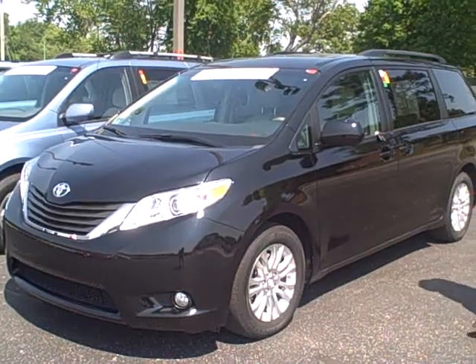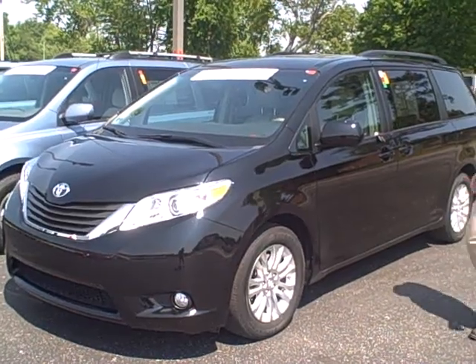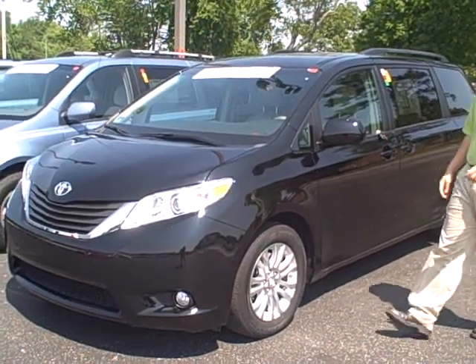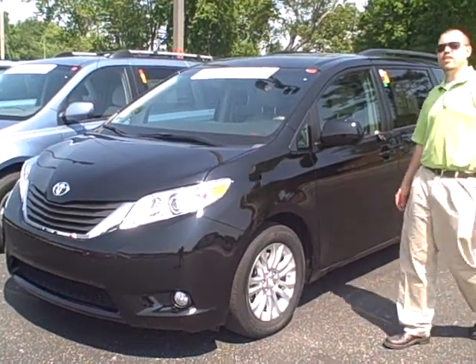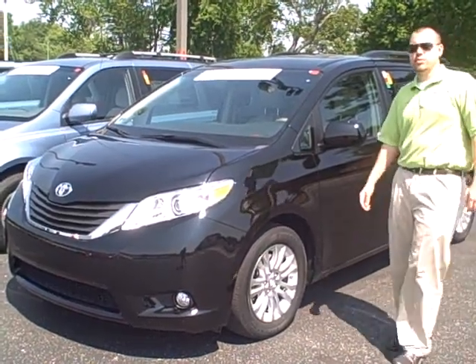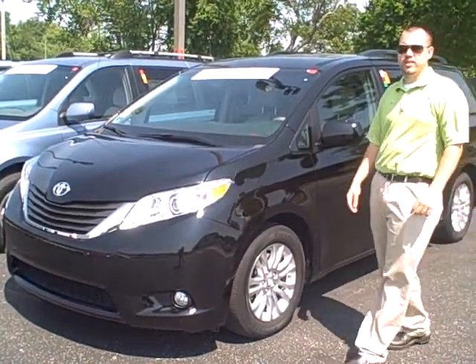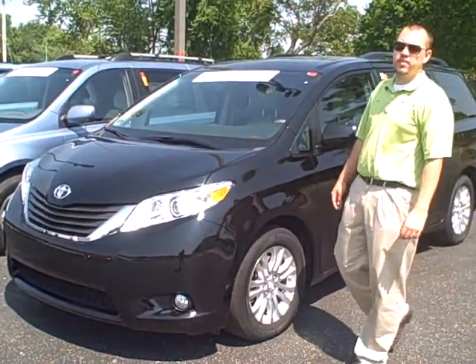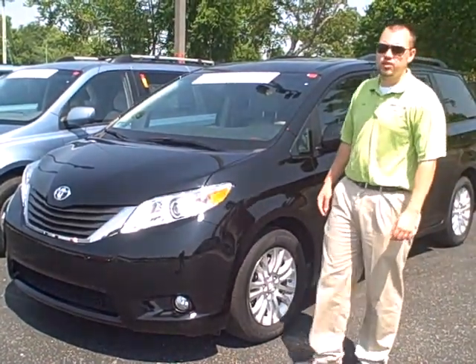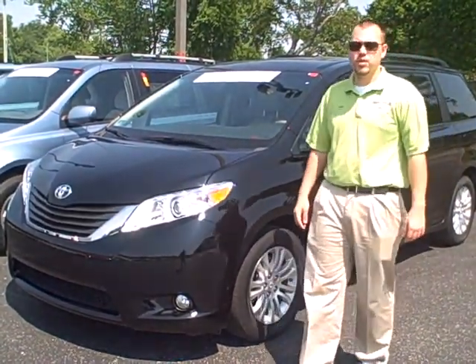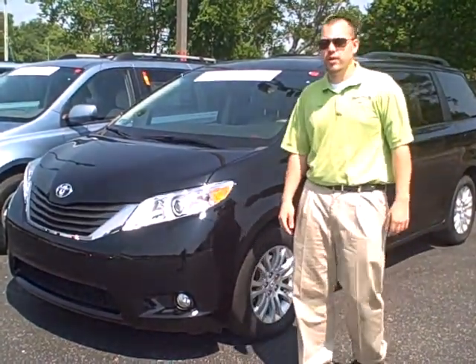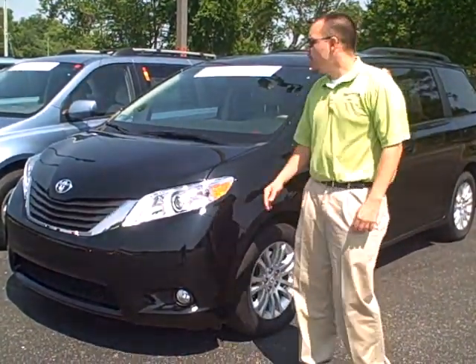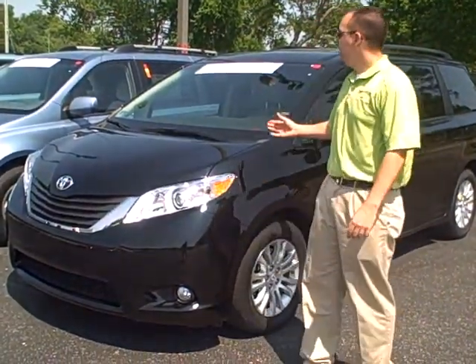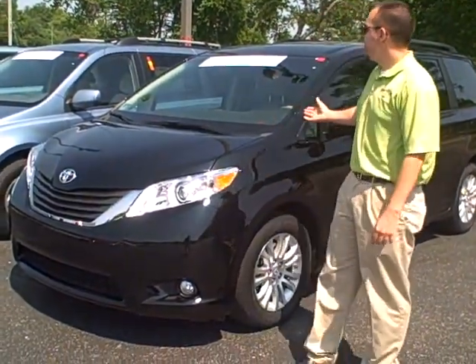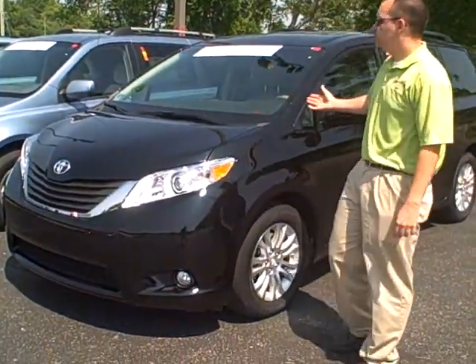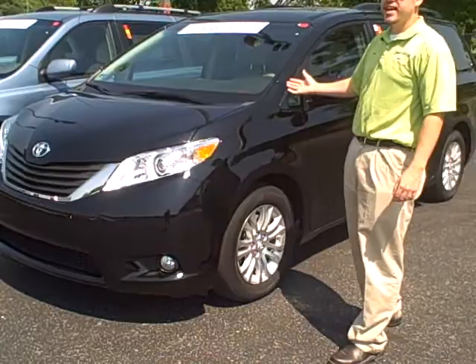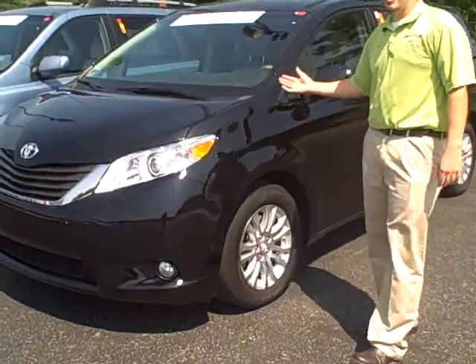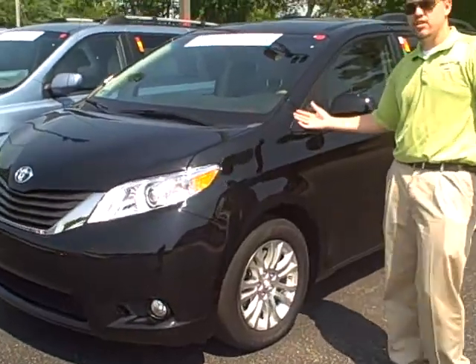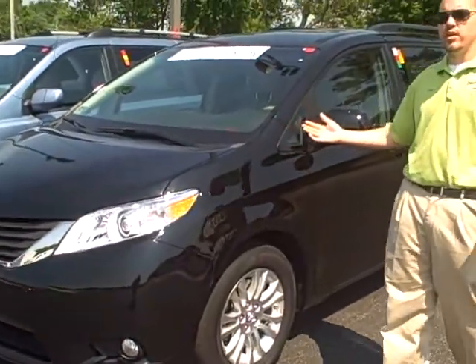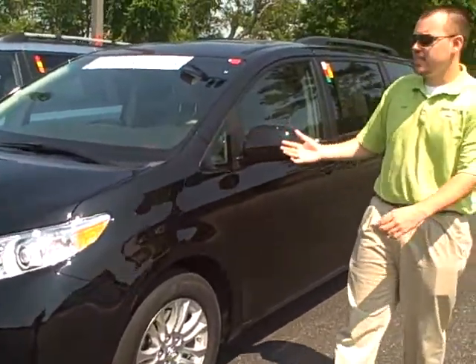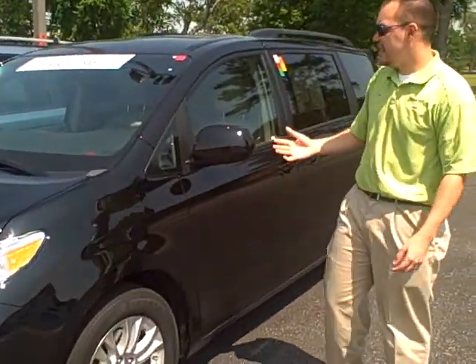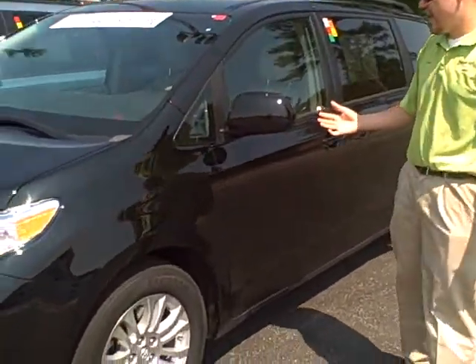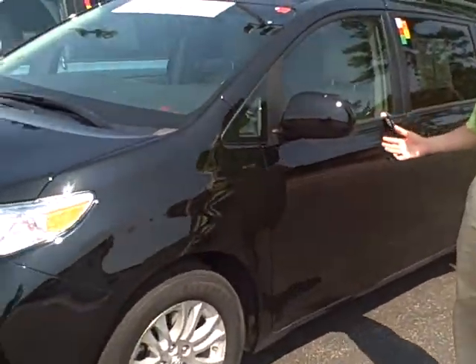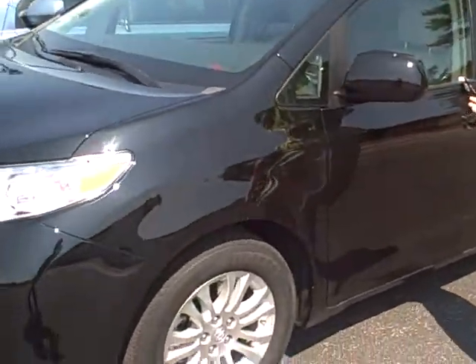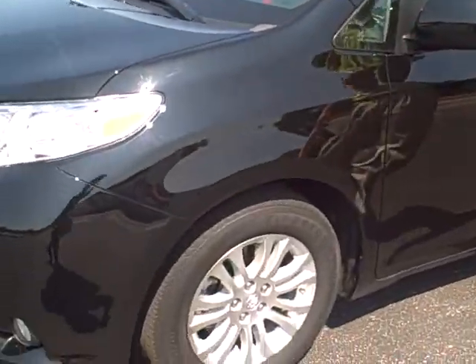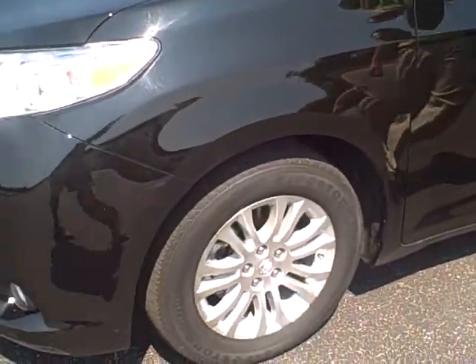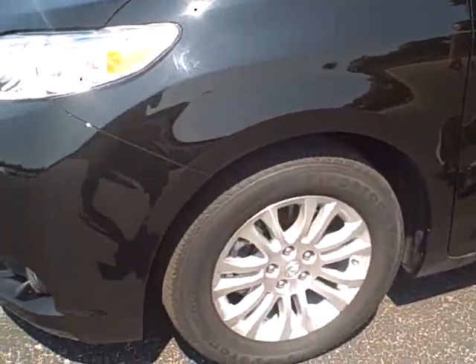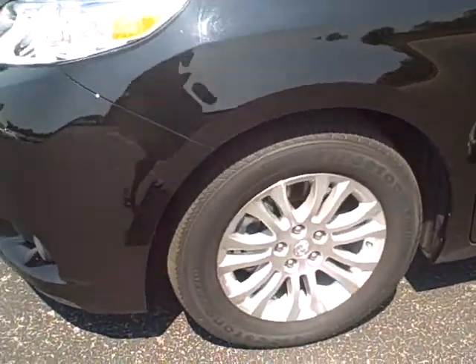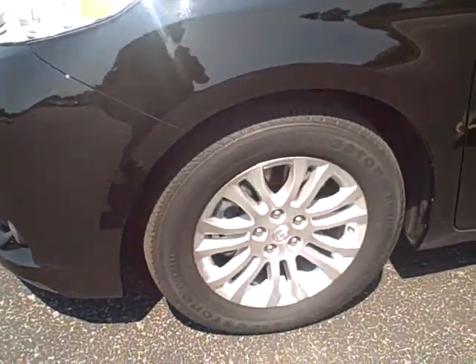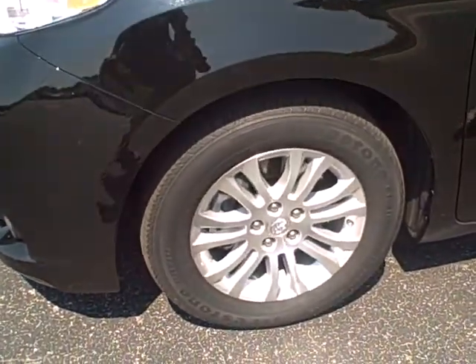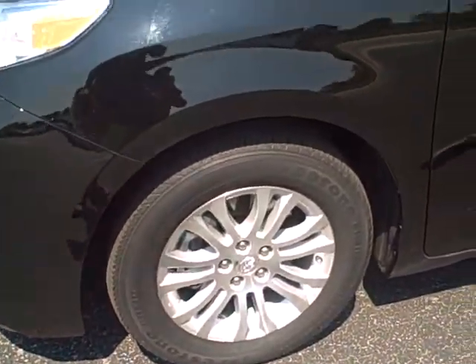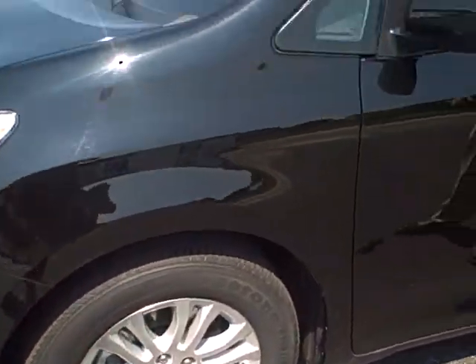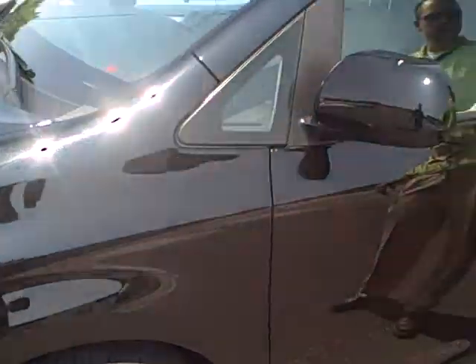Hey folks, this is Lee Hargis with Dwayne Taylor Chevrolet and Toyota Murray. What we have here is a 2011 Toyota Sienna XLE. You can tell it has some nice Firestone tires on it.